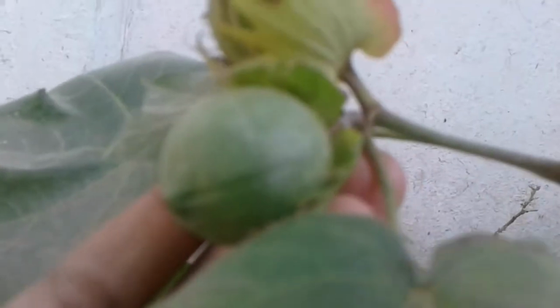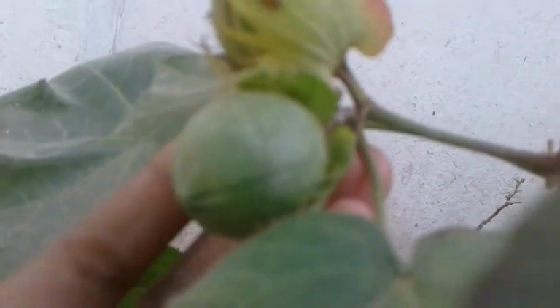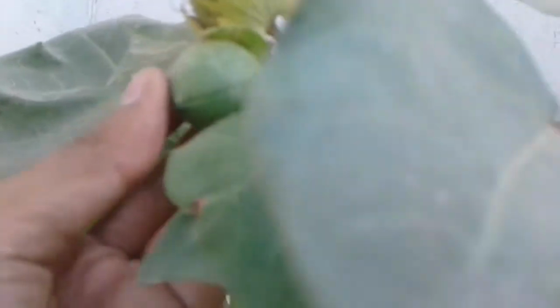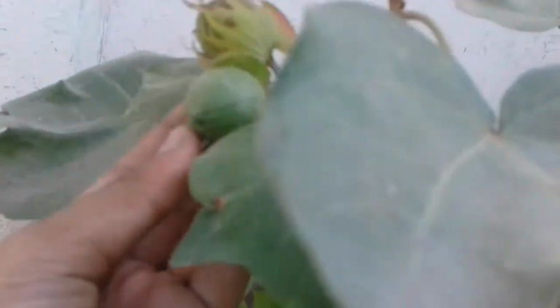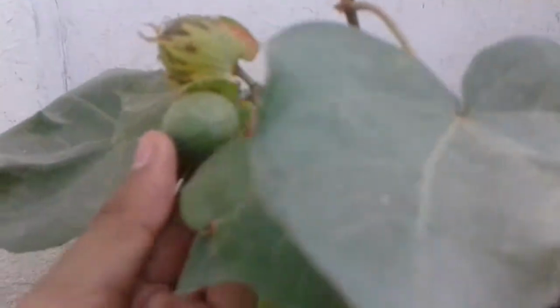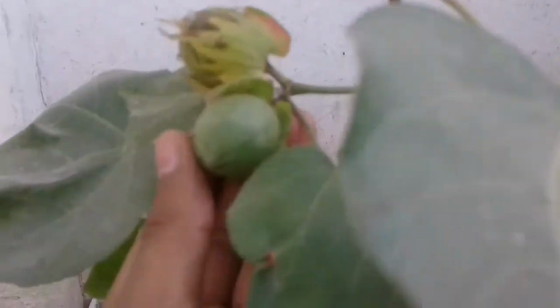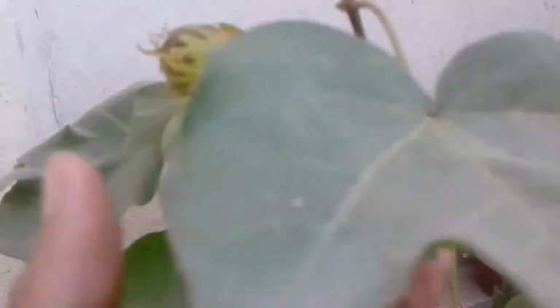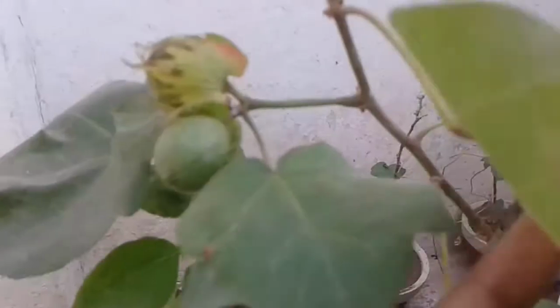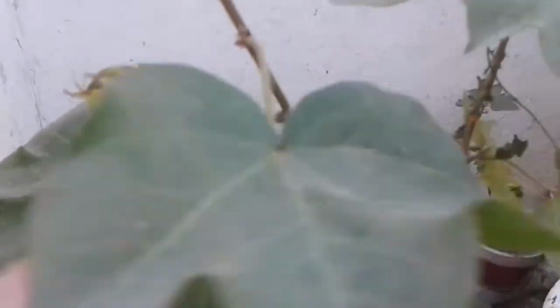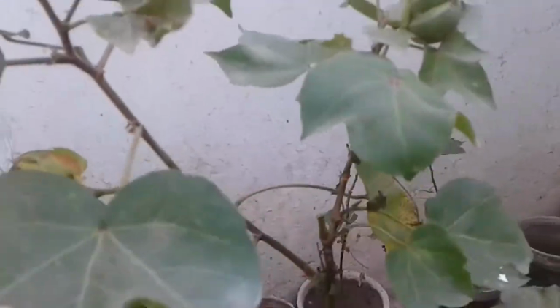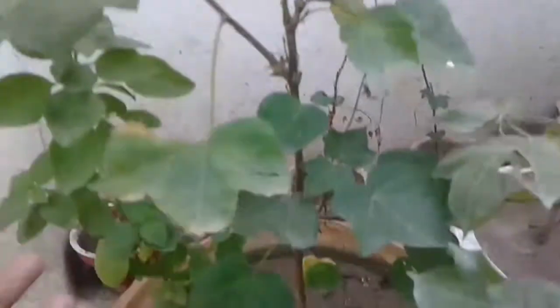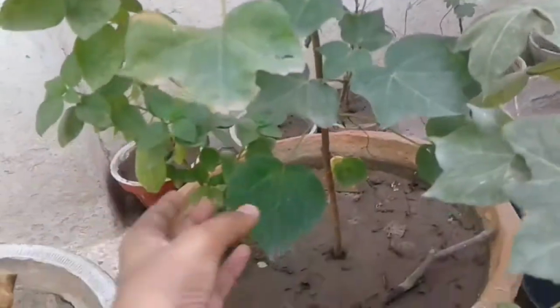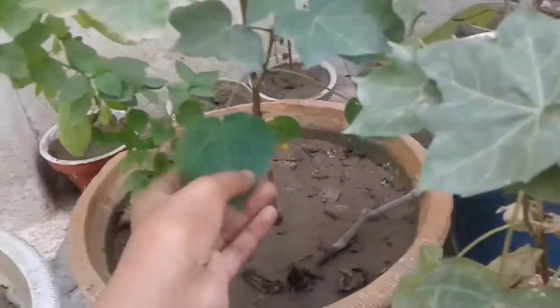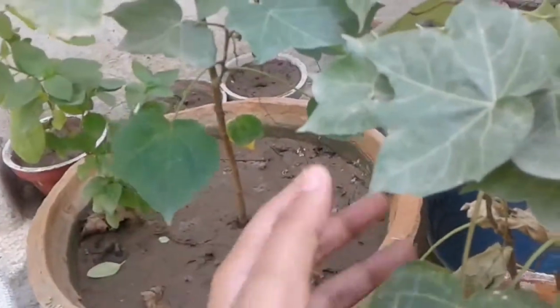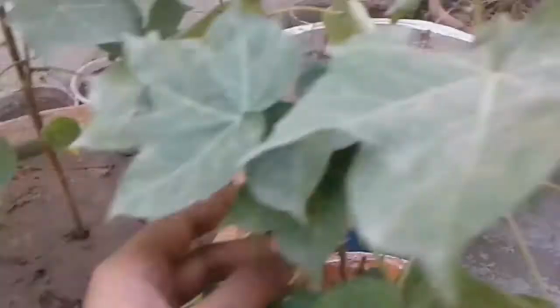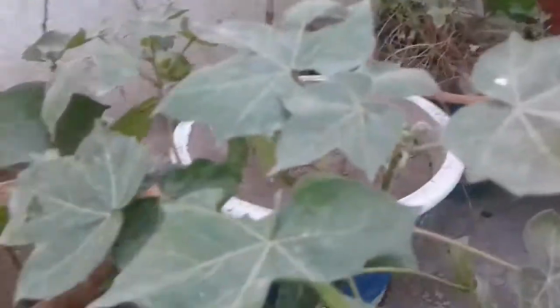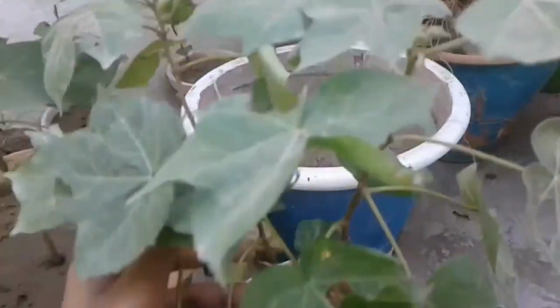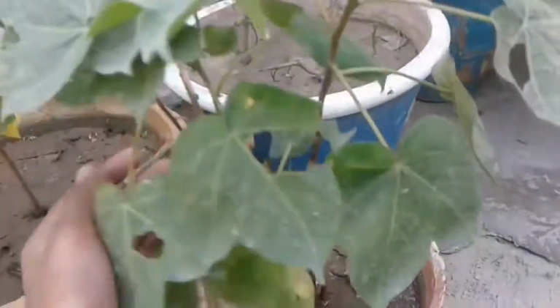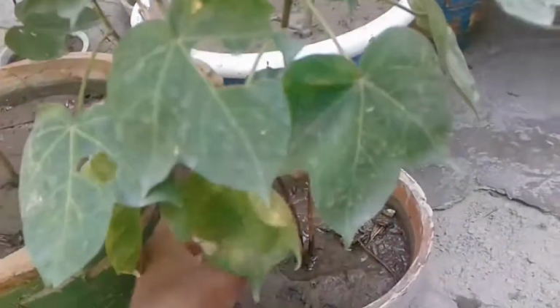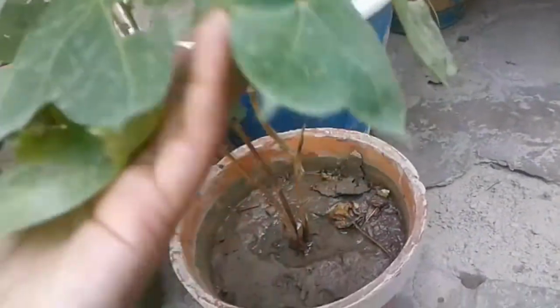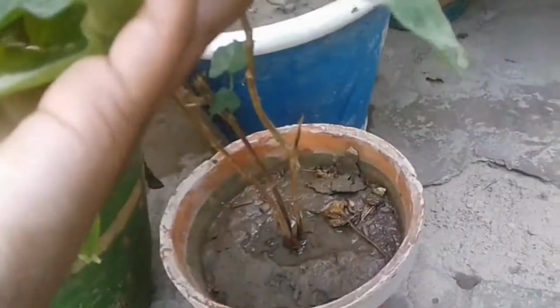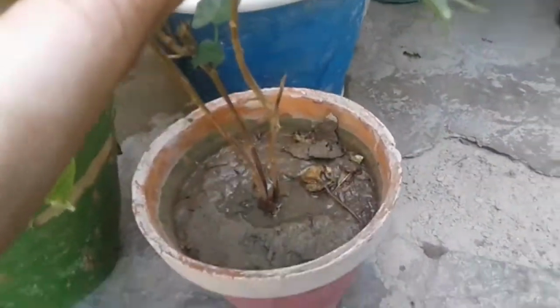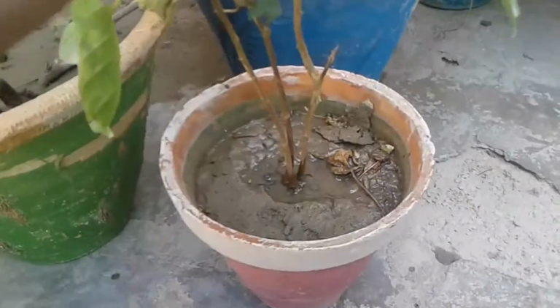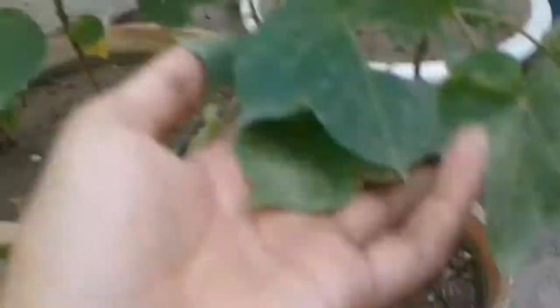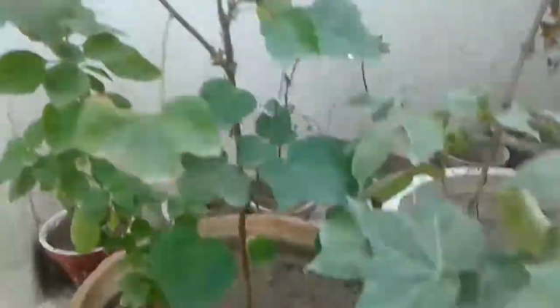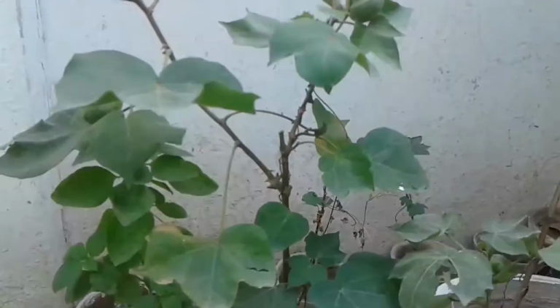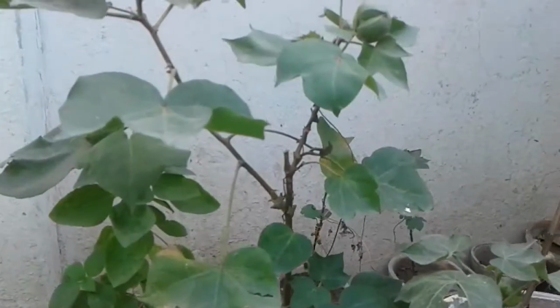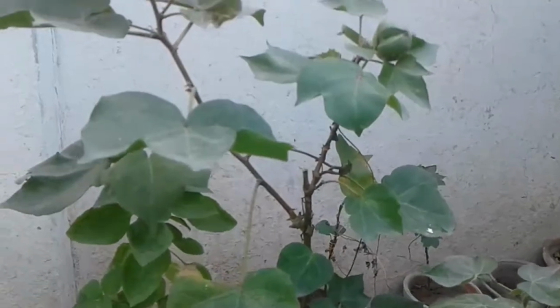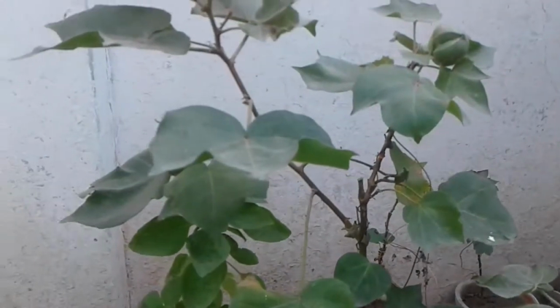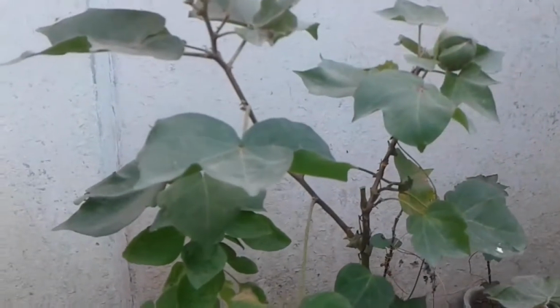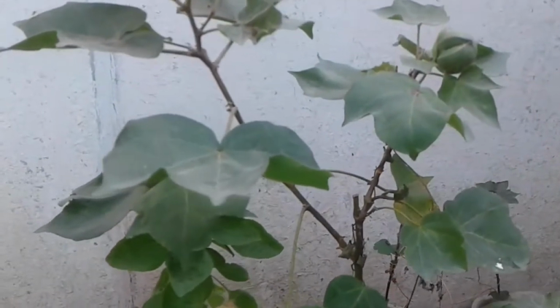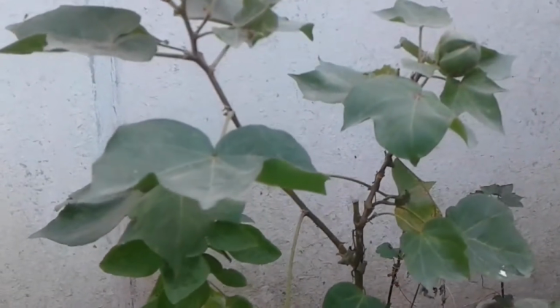It is dry and it will be removed from our plants. Now I will show you the plants that we have put in the video.